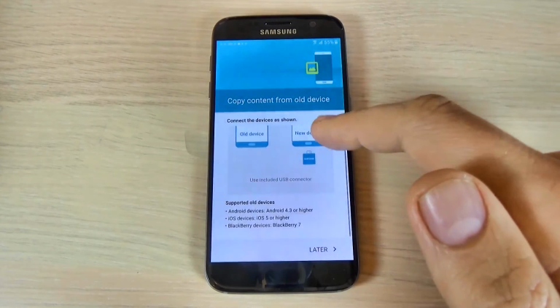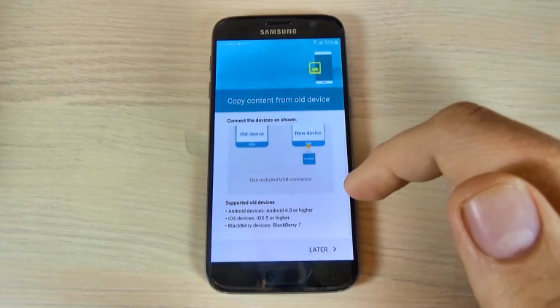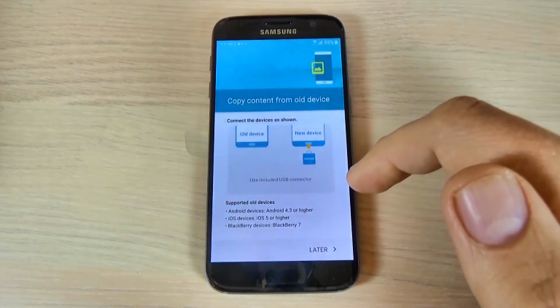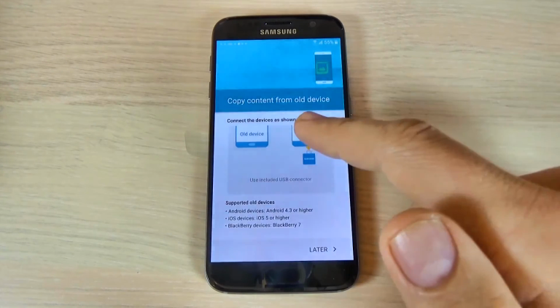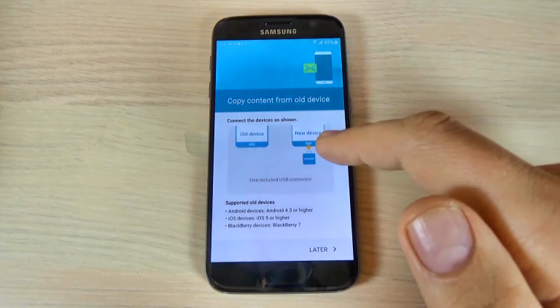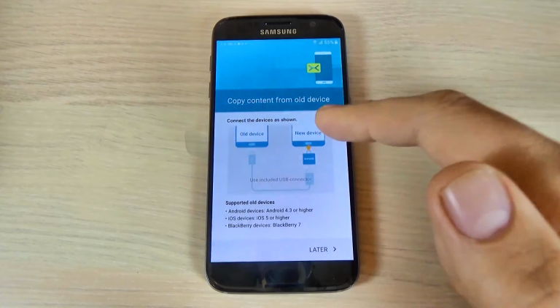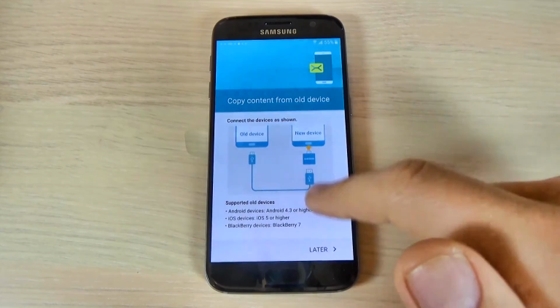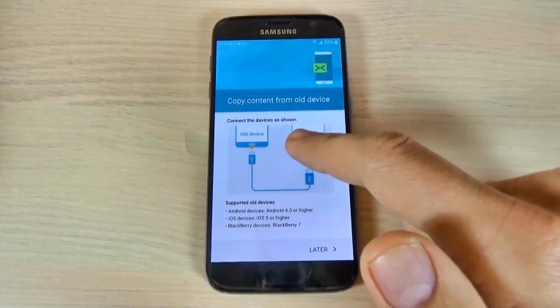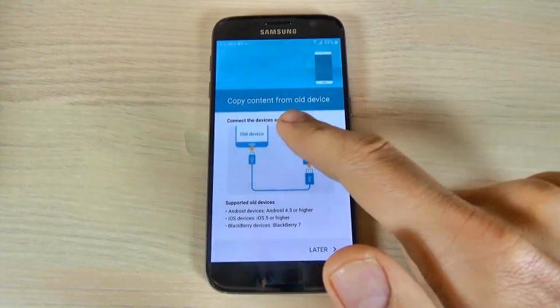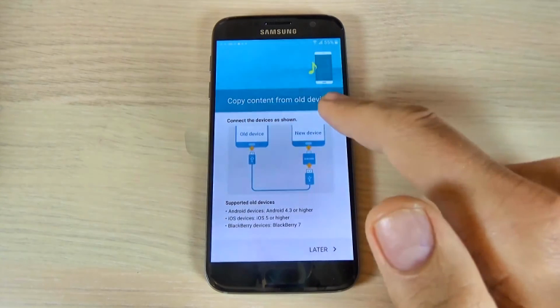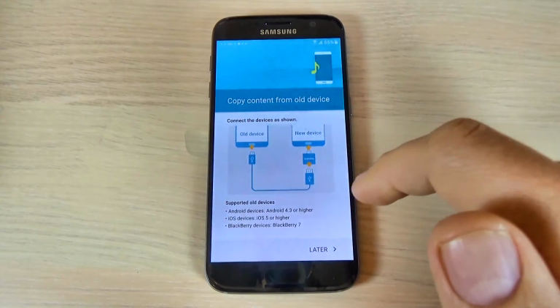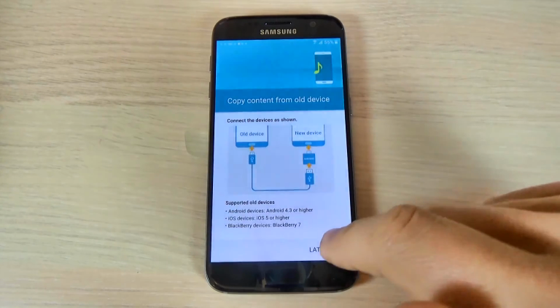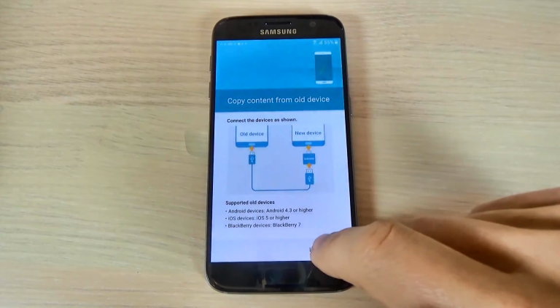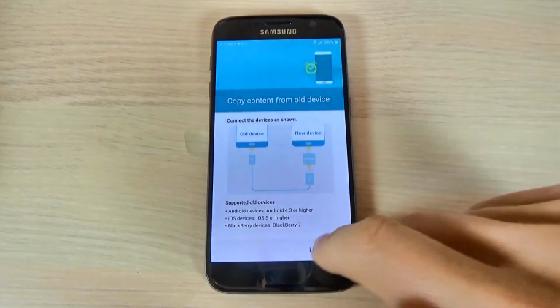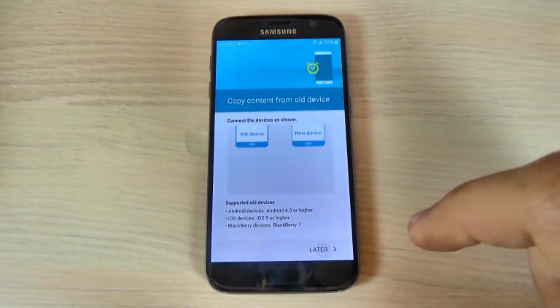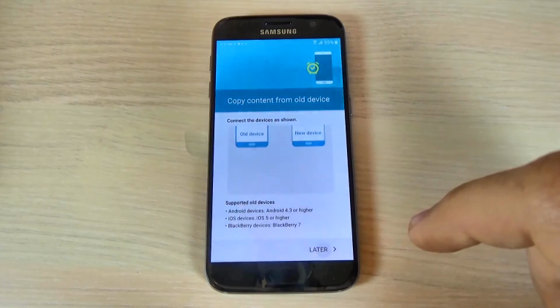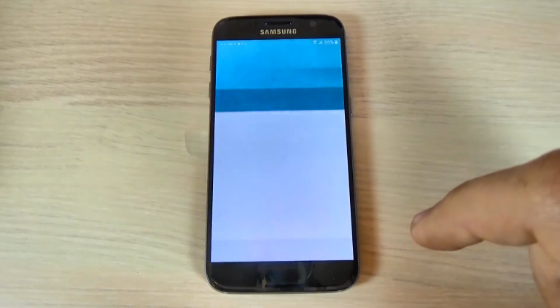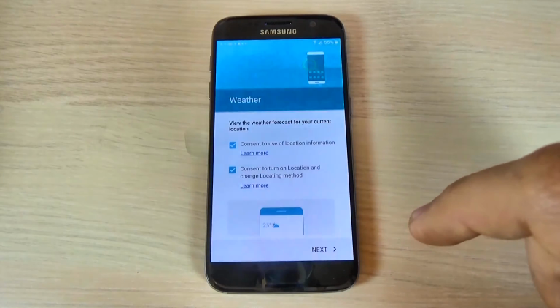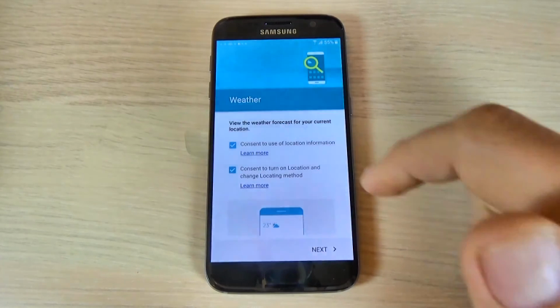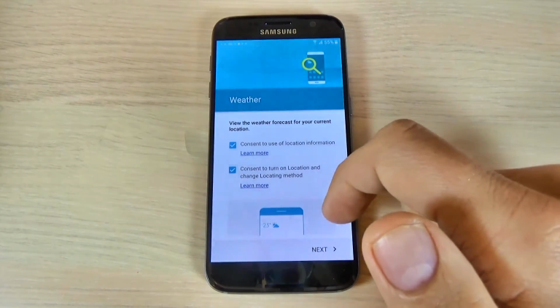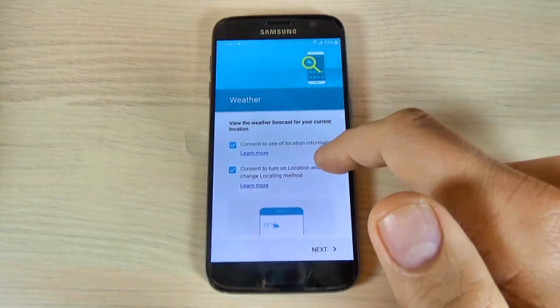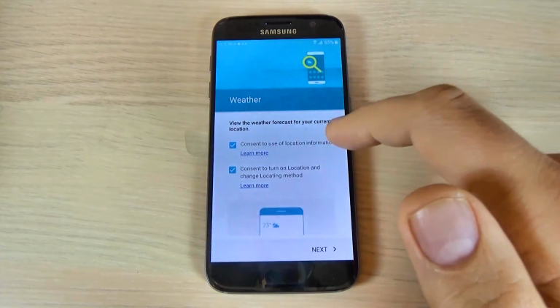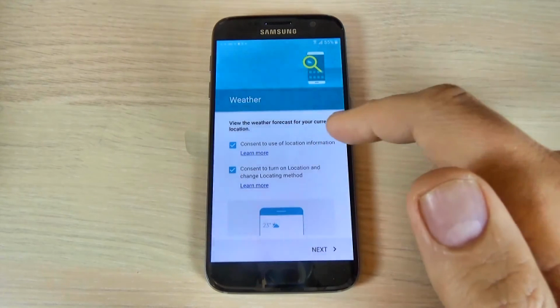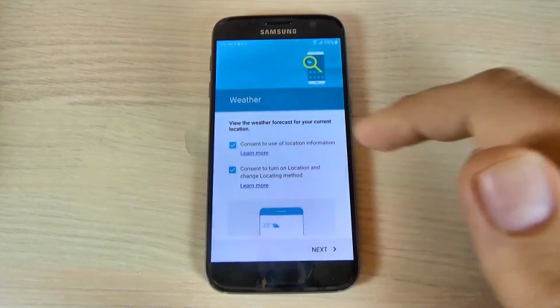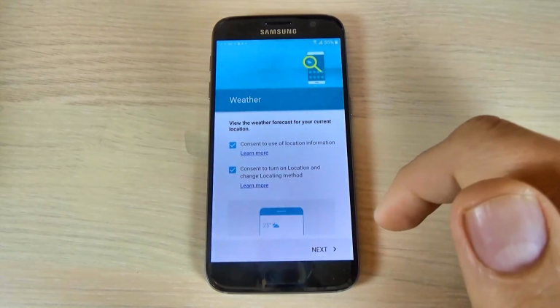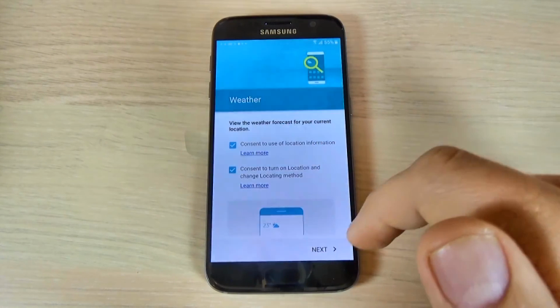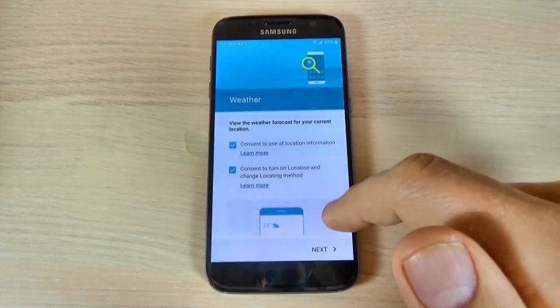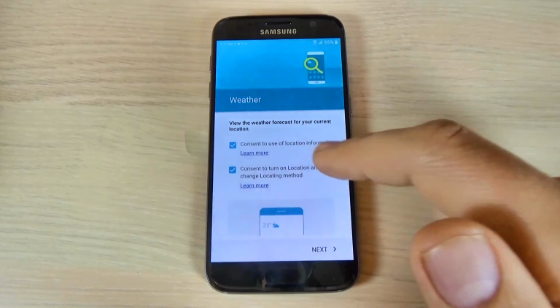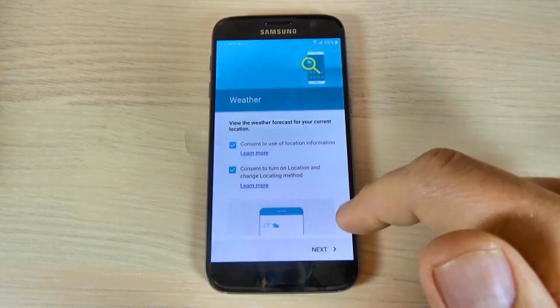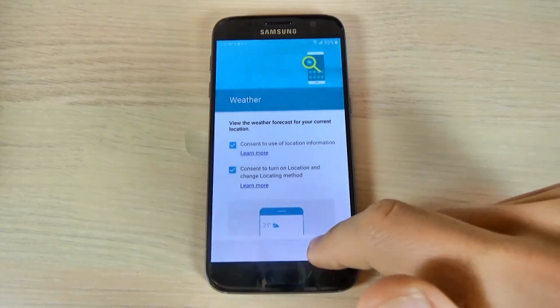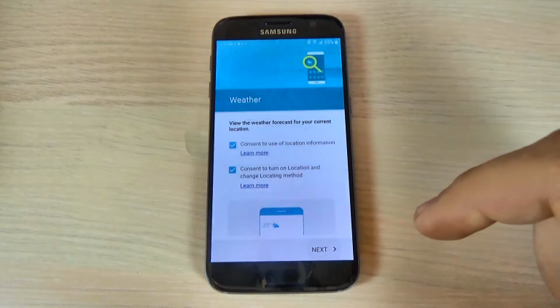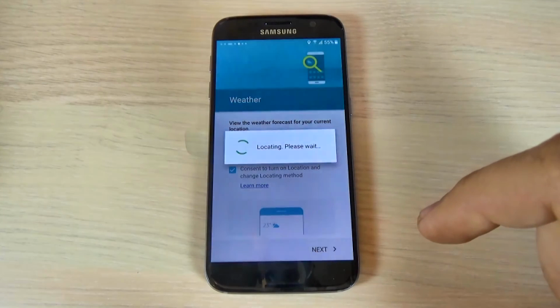Copy content from old device — hit later. And this is some application from weather. Hit next.